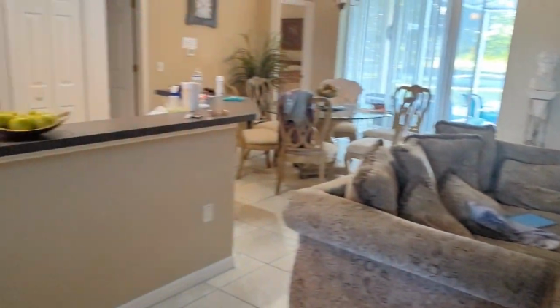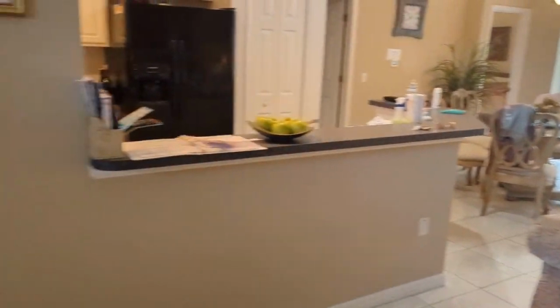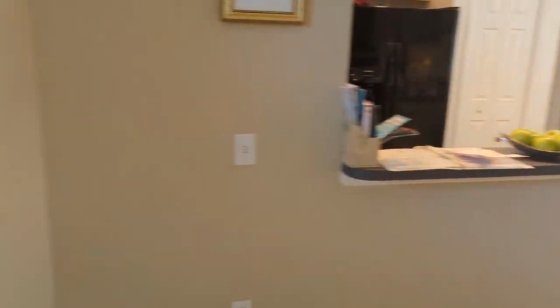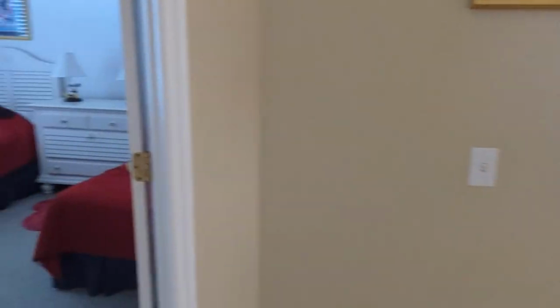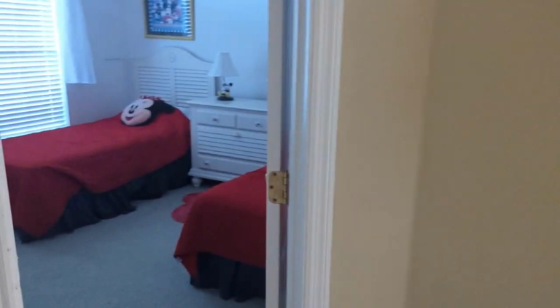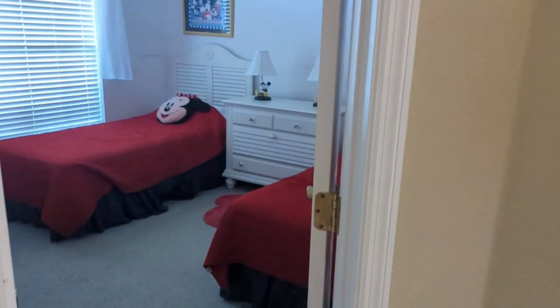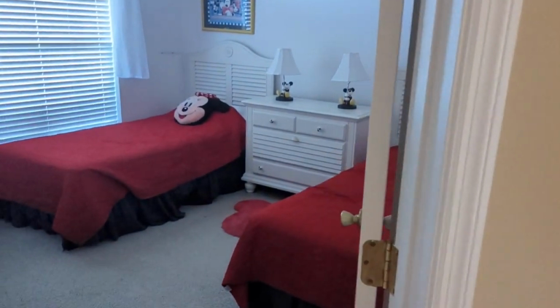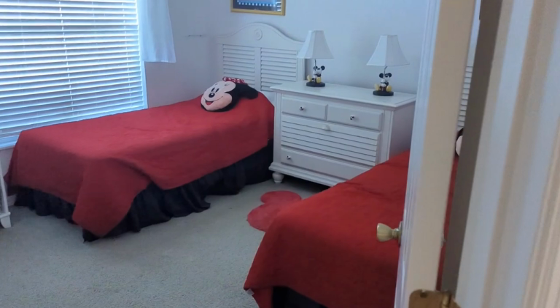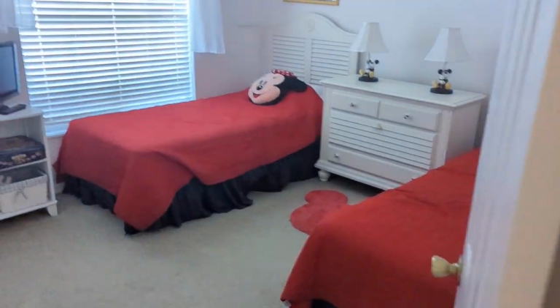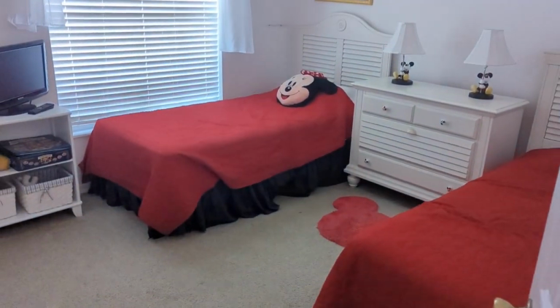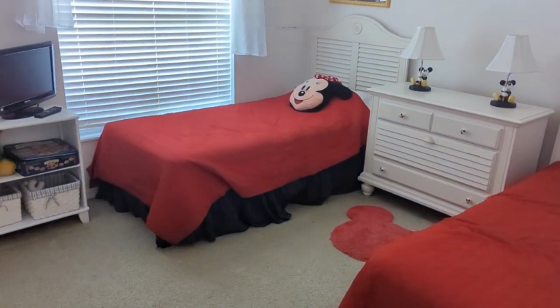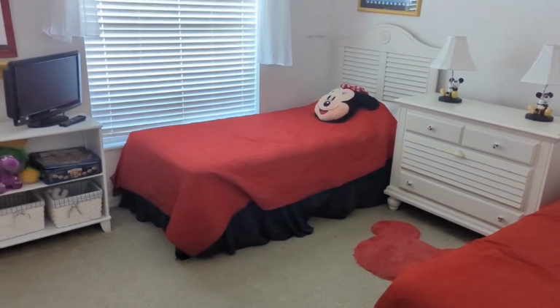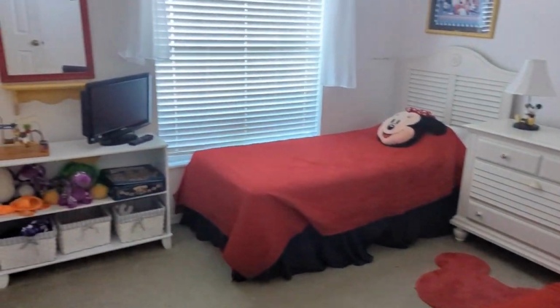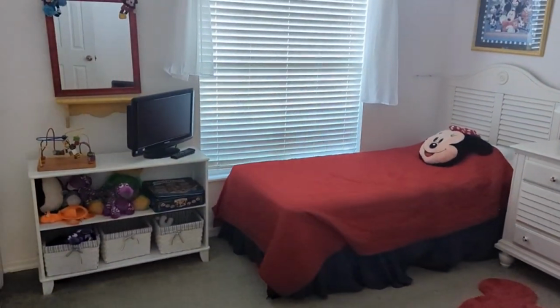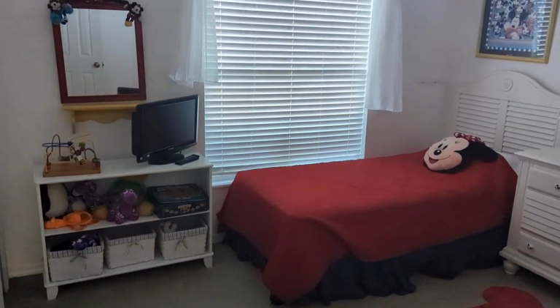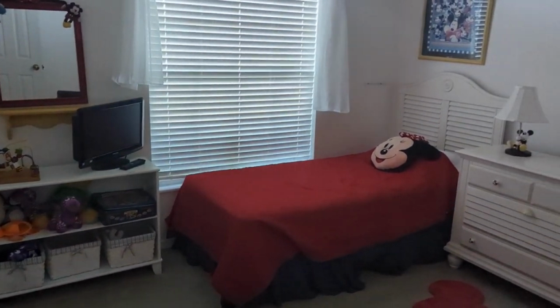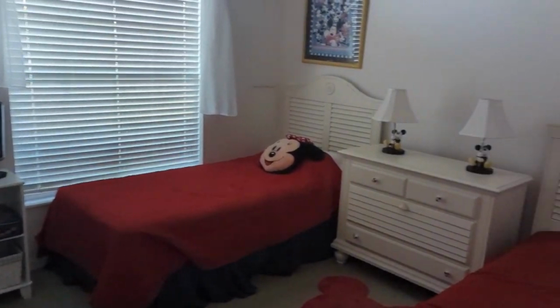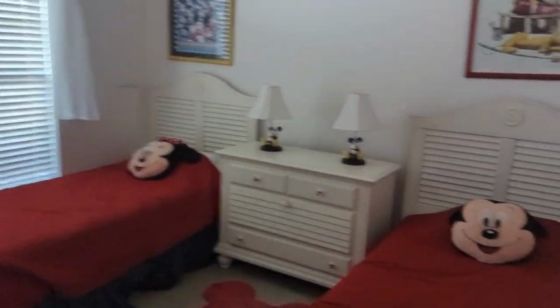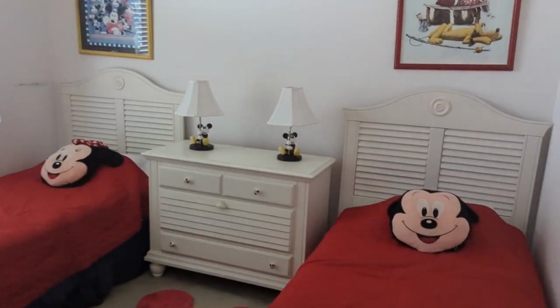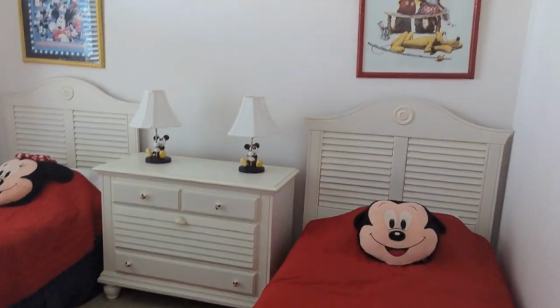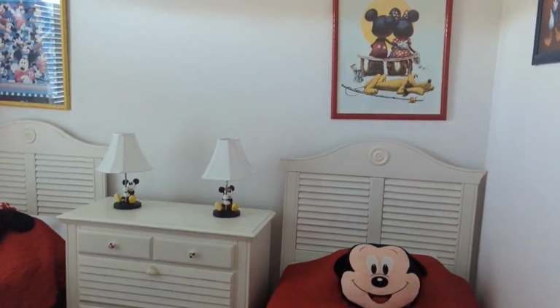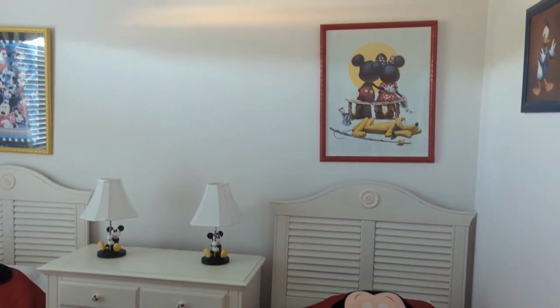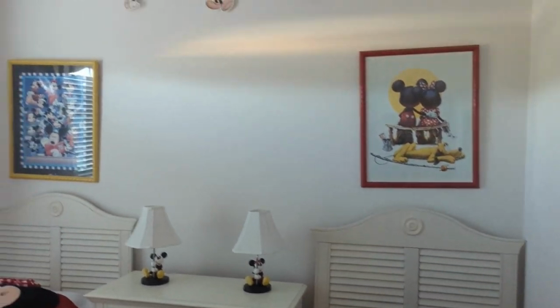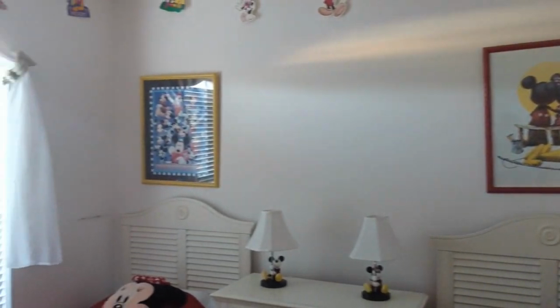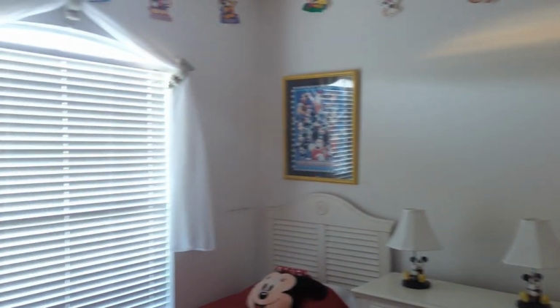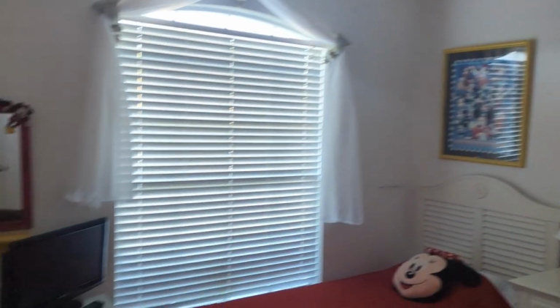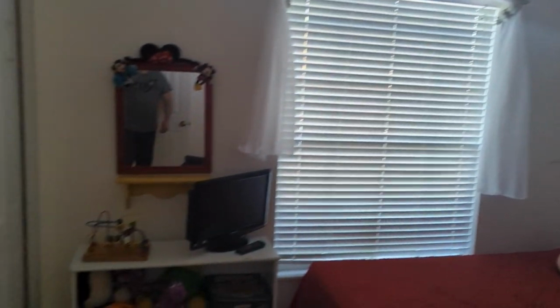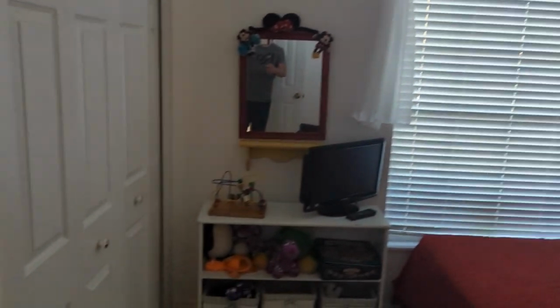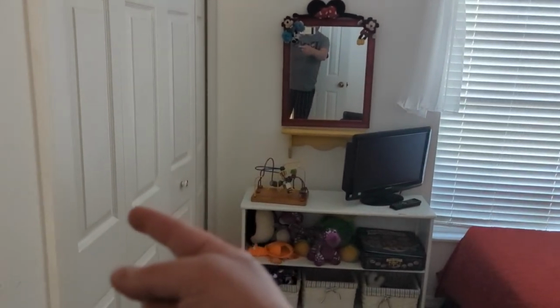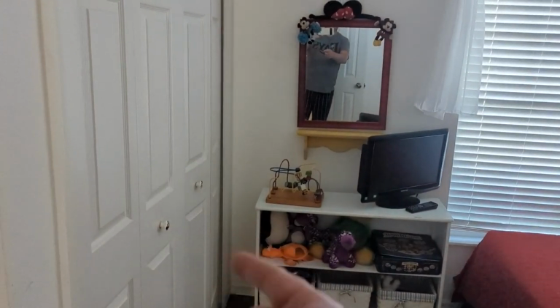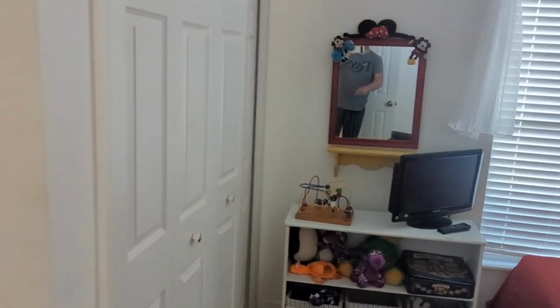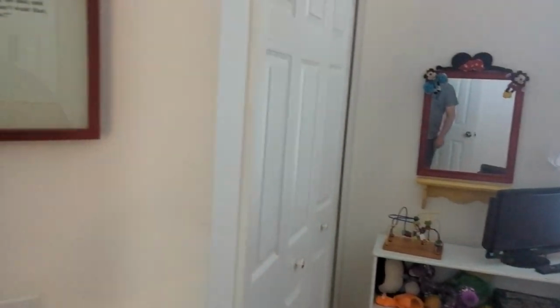Four bedroom. I'll show you the first bedroom. This is a kids room obviously, Mickey and Minnie themed. Pretty good. I think we put our cases in there - it's like a closet area.